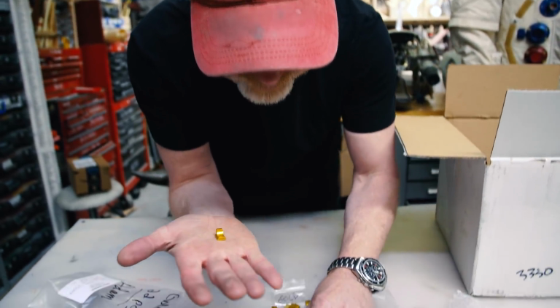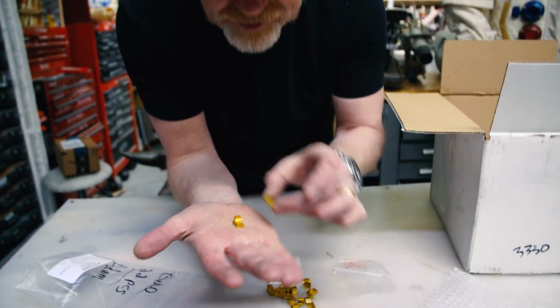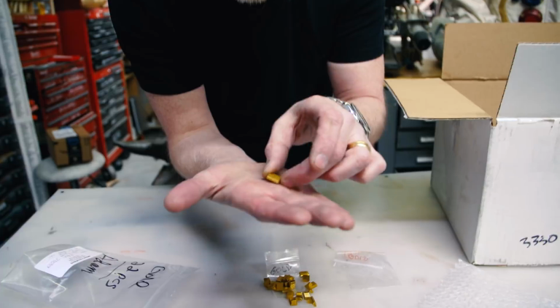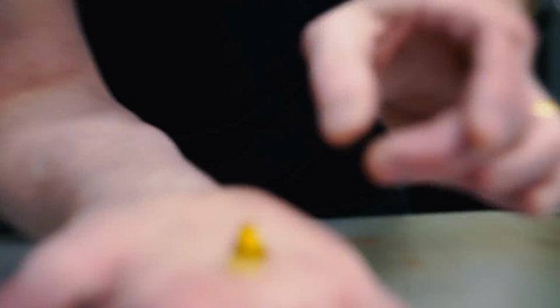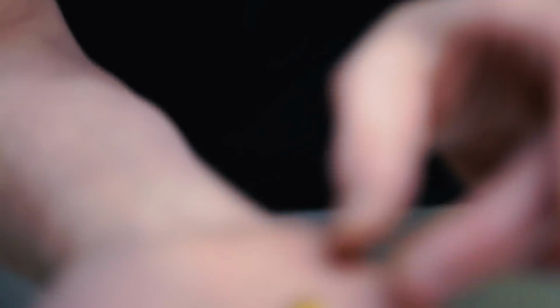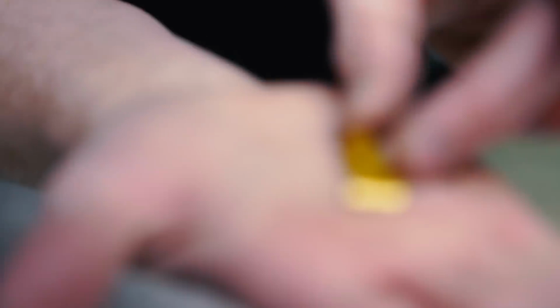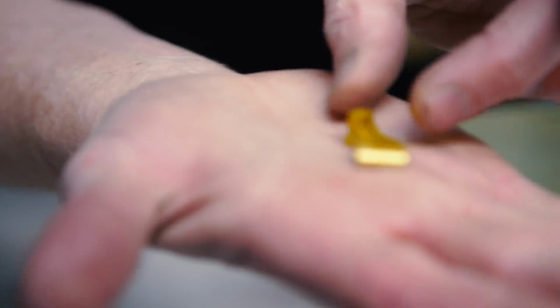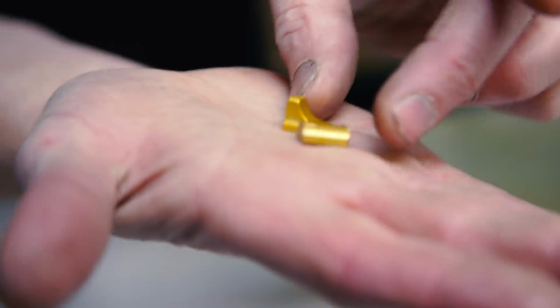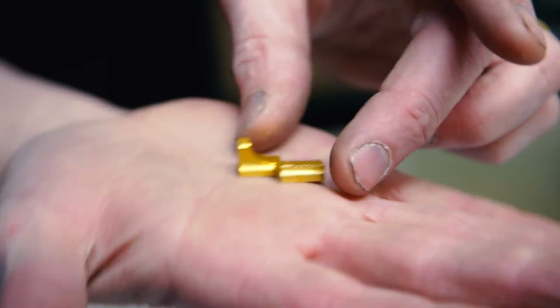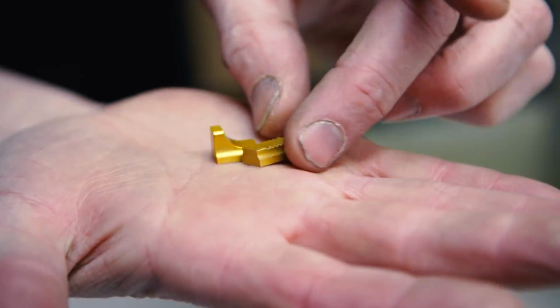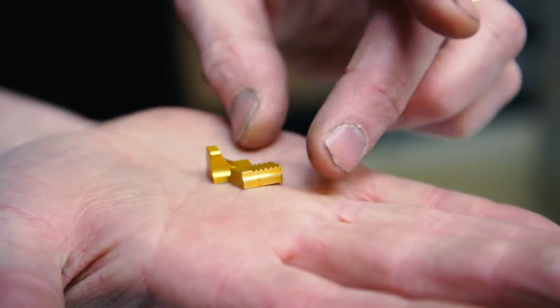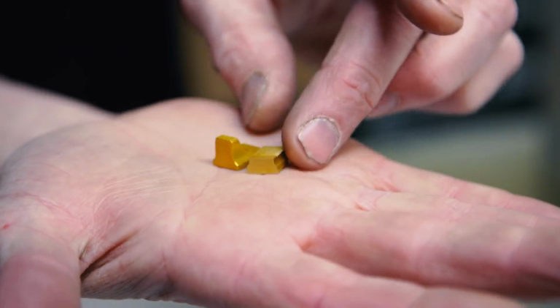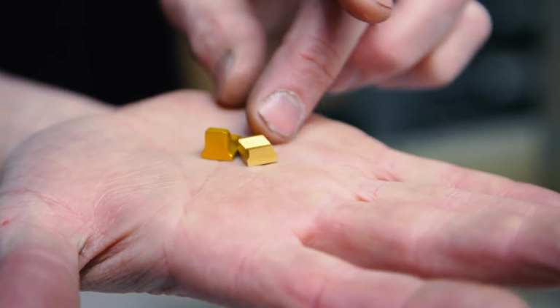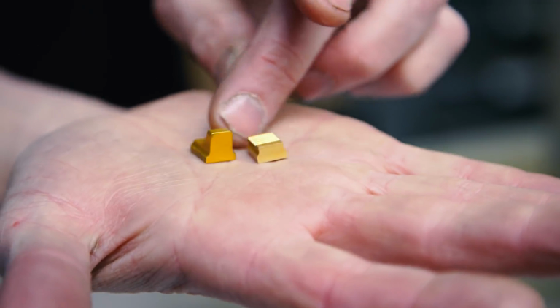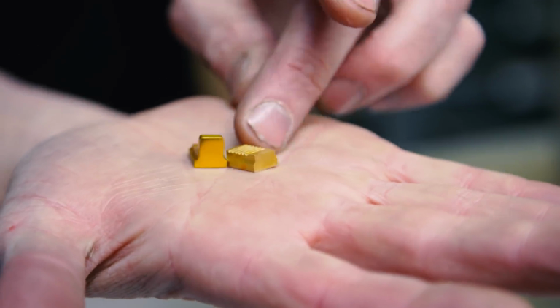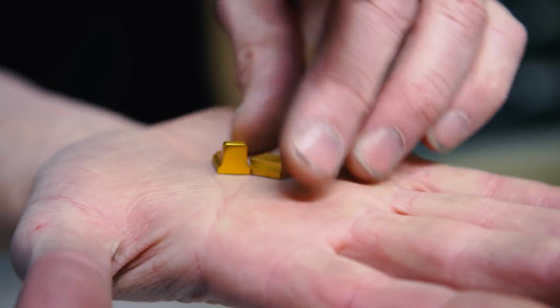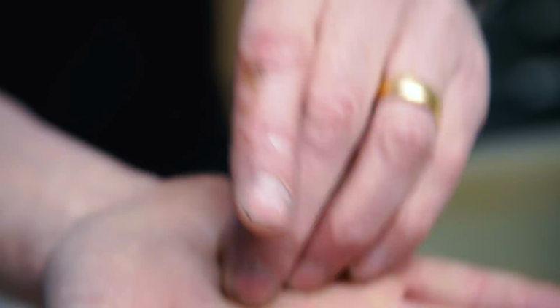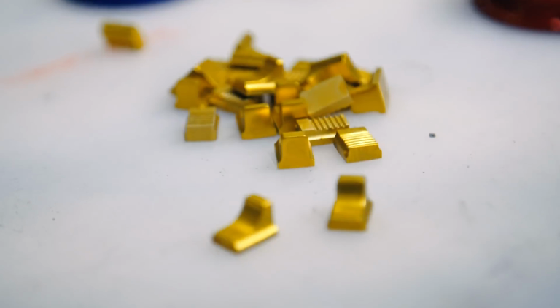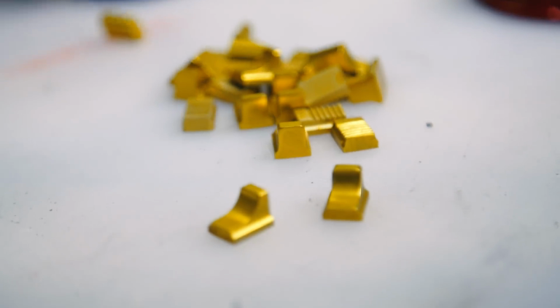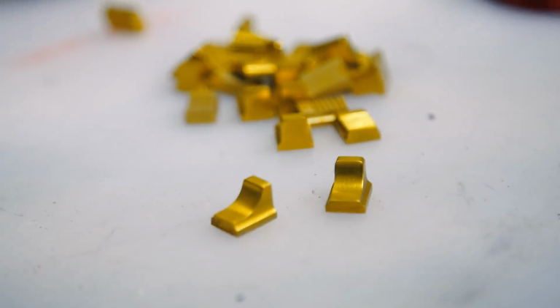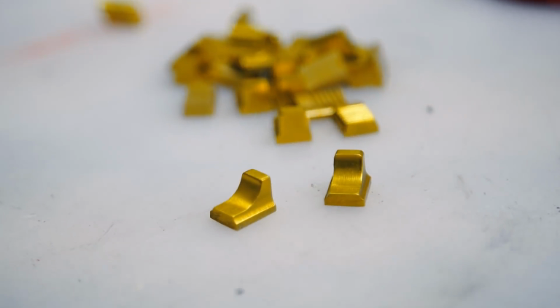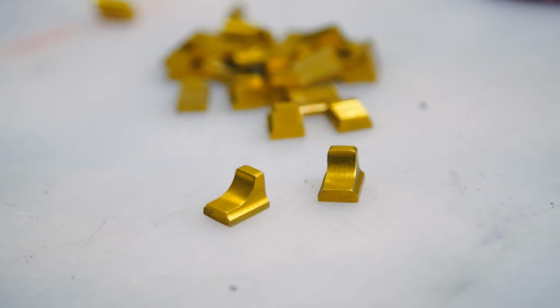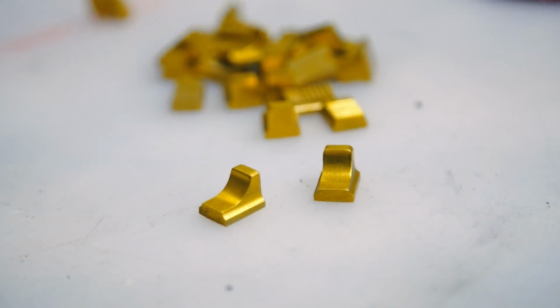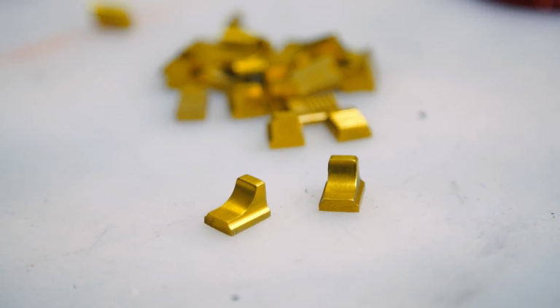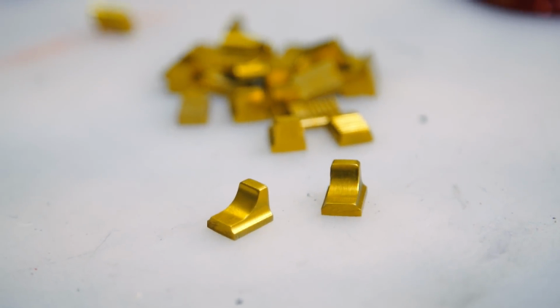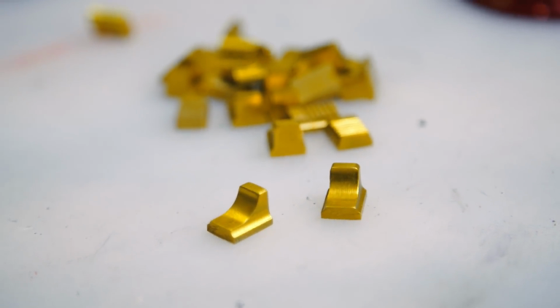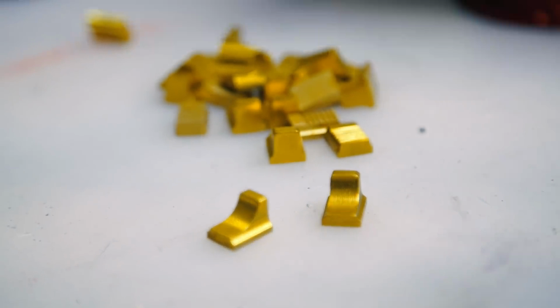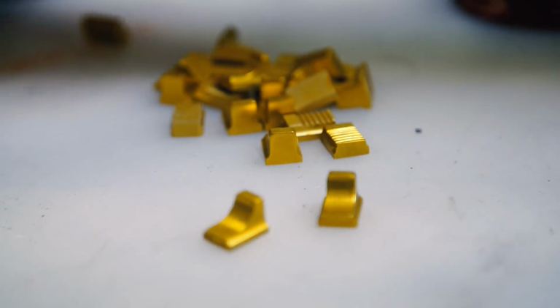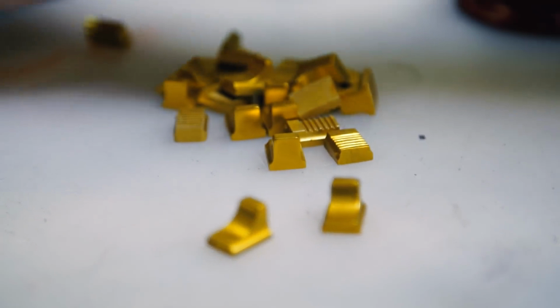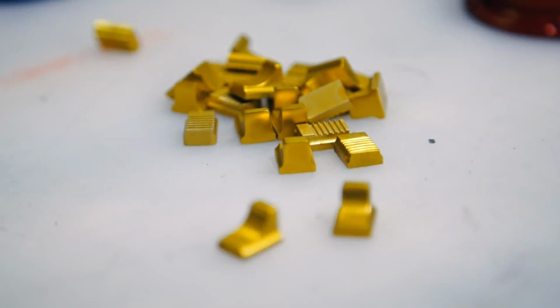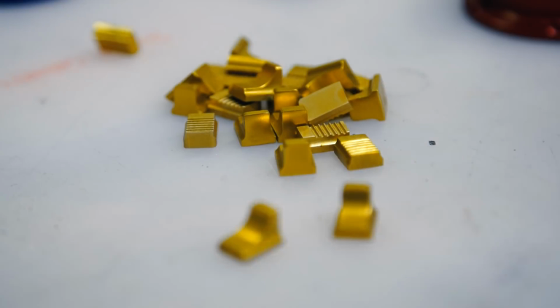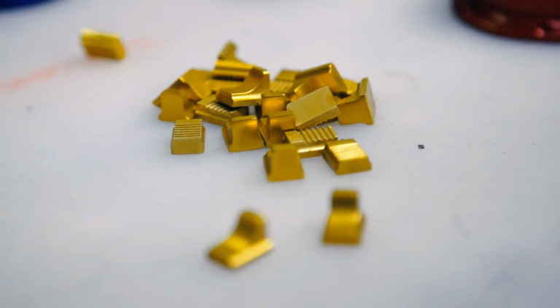Take a look at these beautiful little pieces. Oh, that's great! That's awesome.